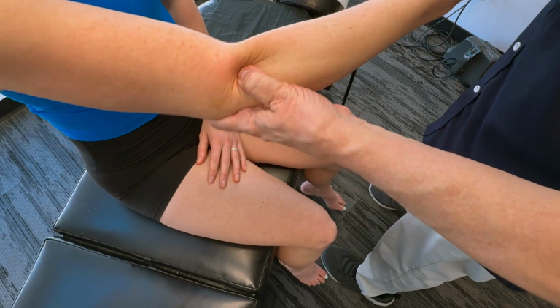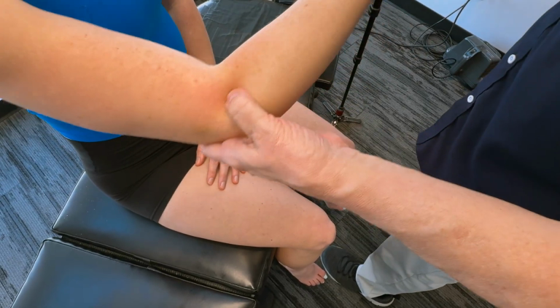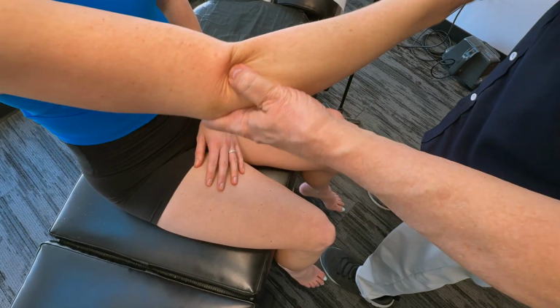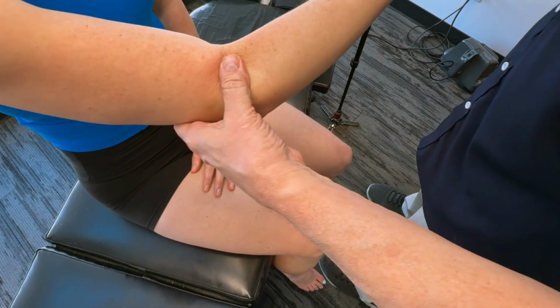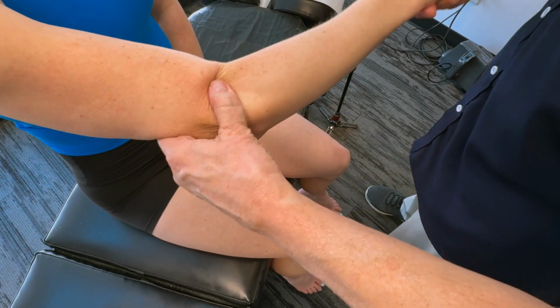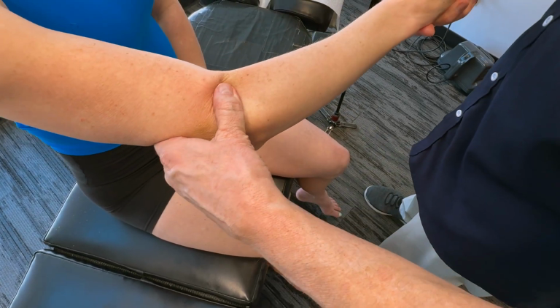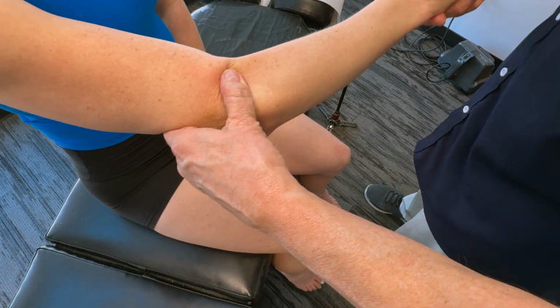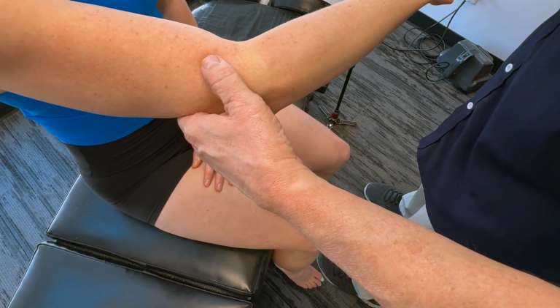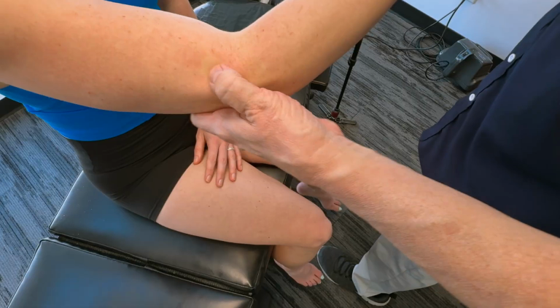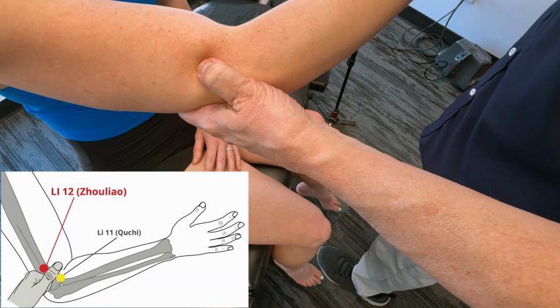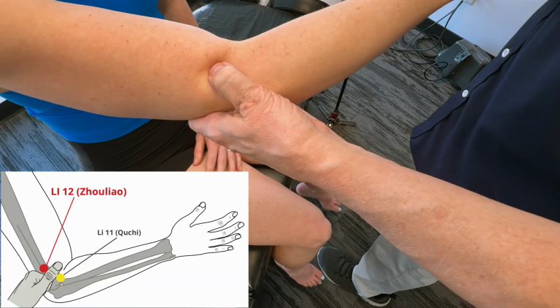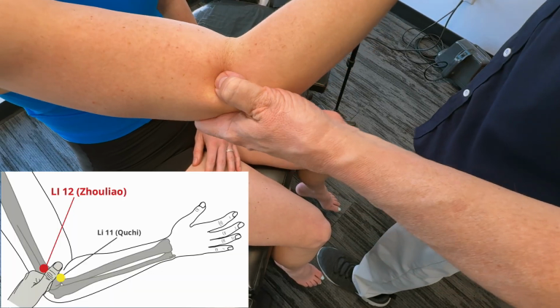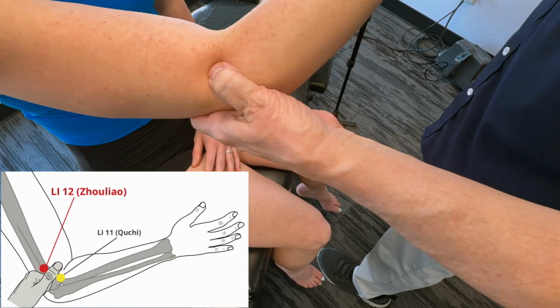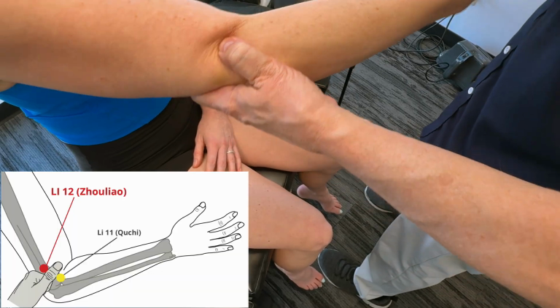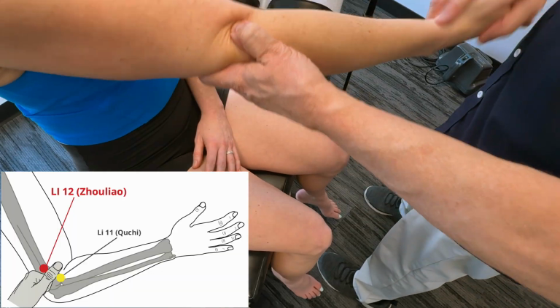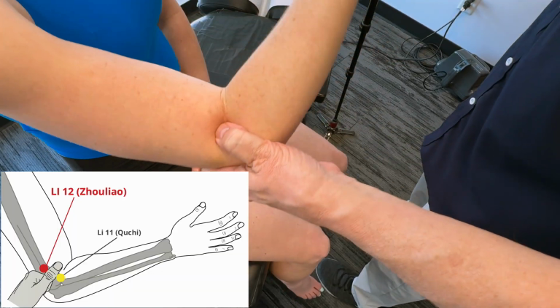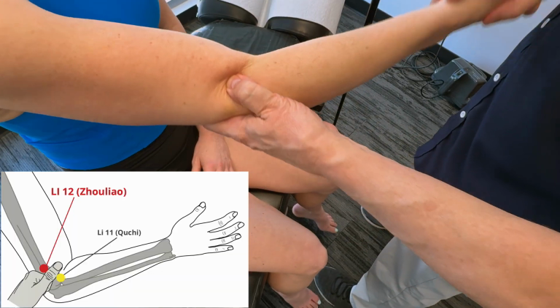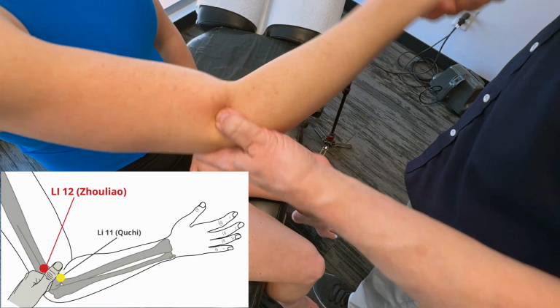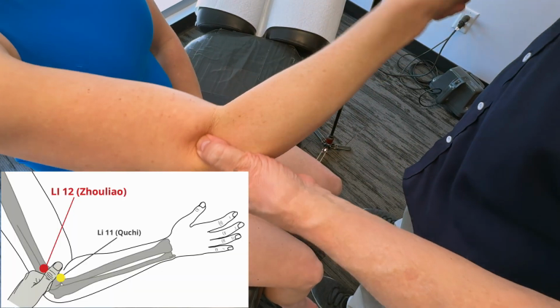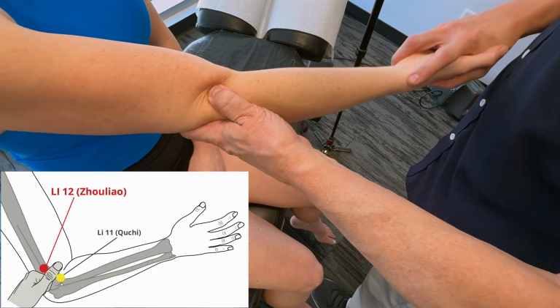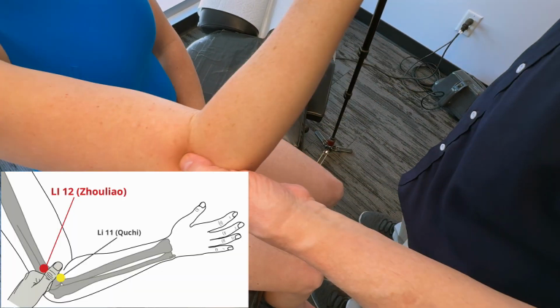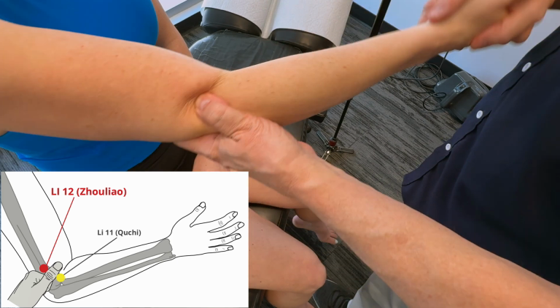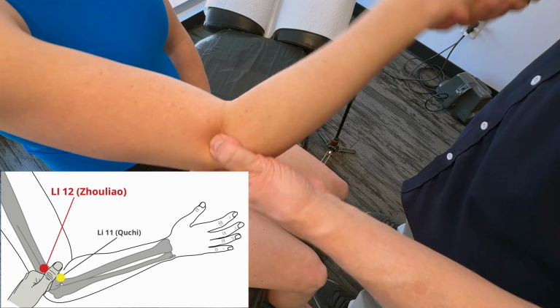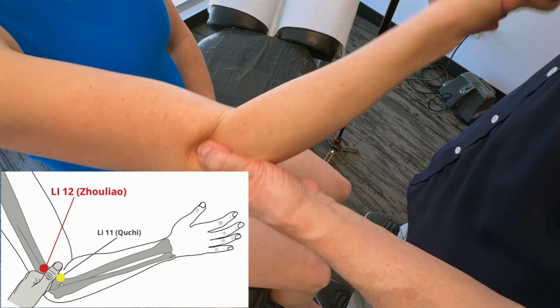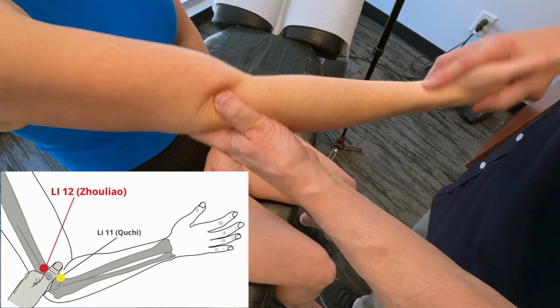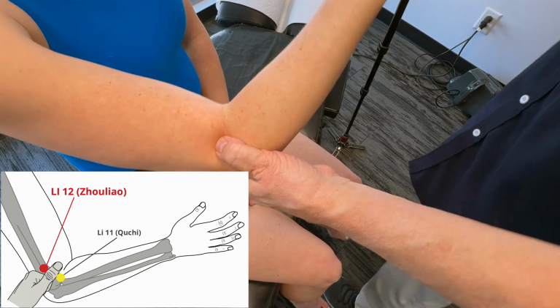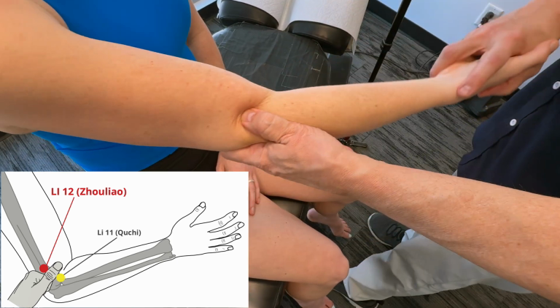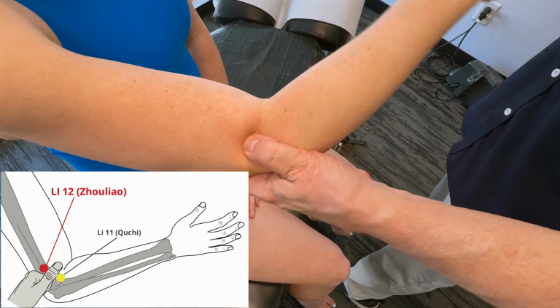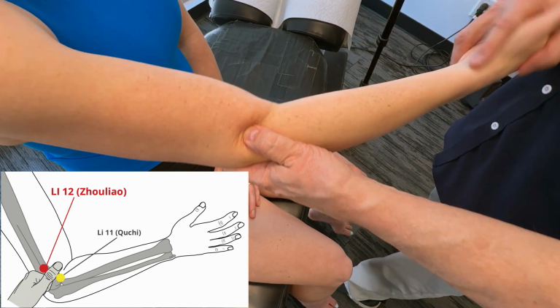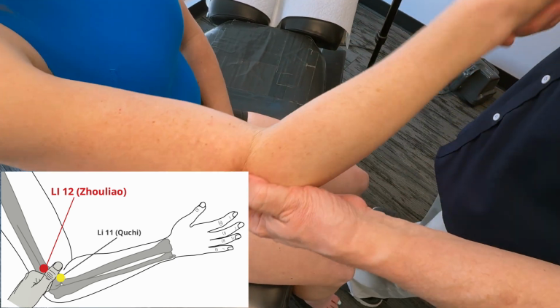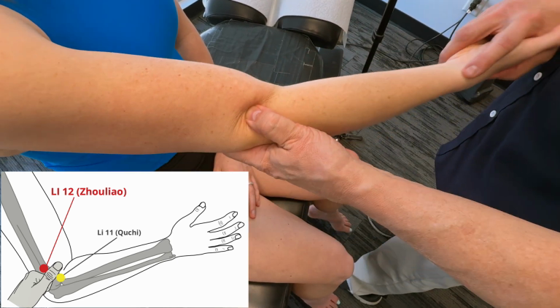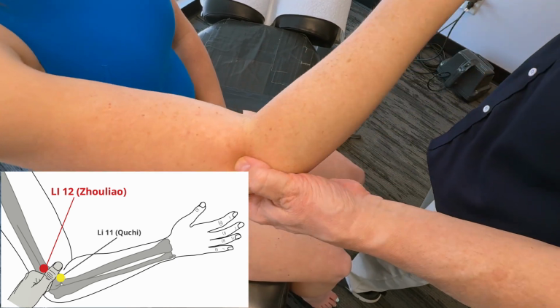I can move up about one thumb width from there, and this takes me to large intestine 12, which will help to release the area too. Even more tender there. We'd hold each point for about 30 seconds to three minutes.